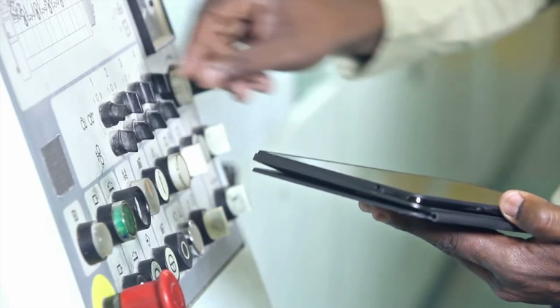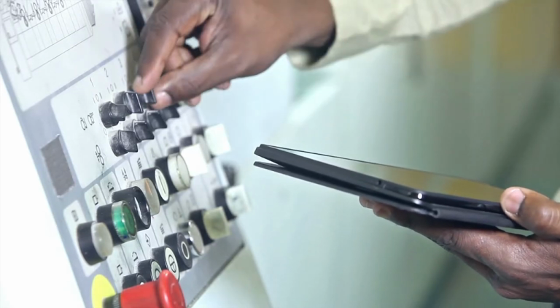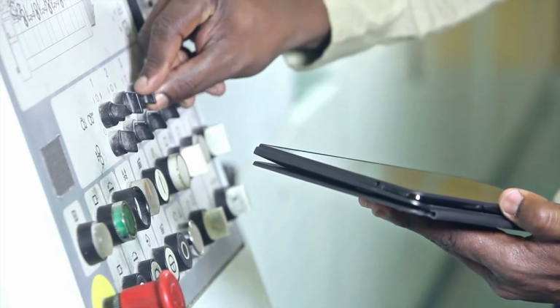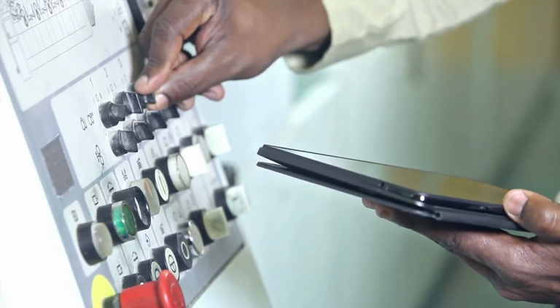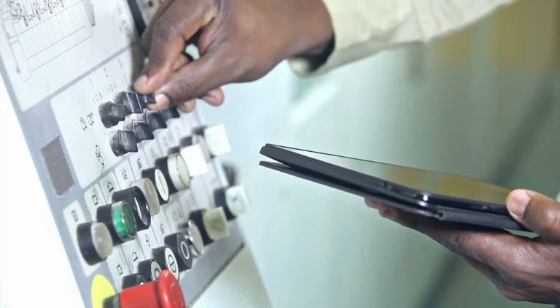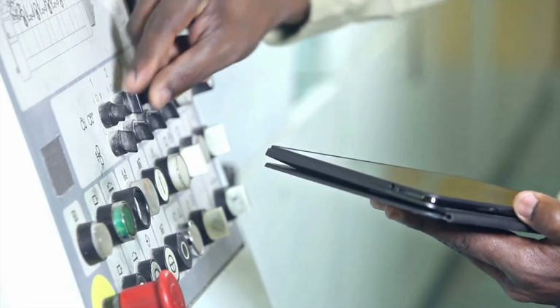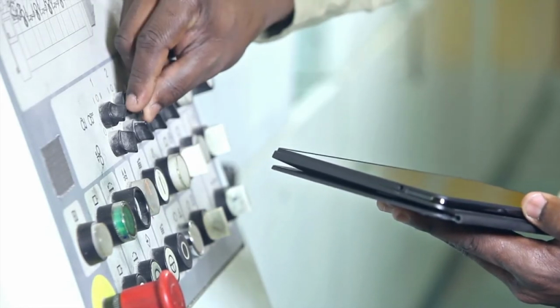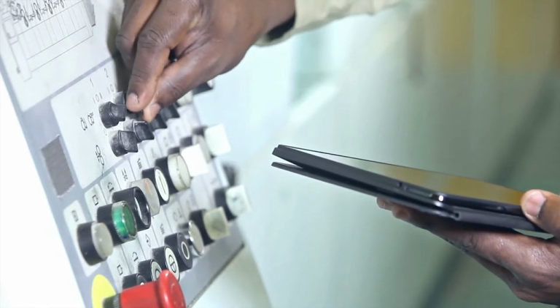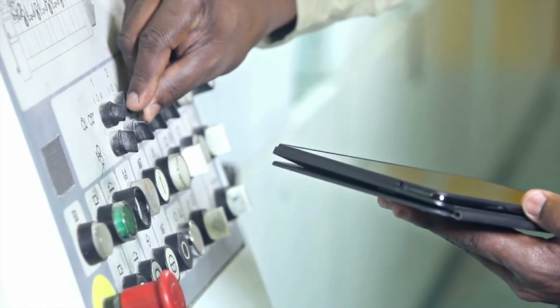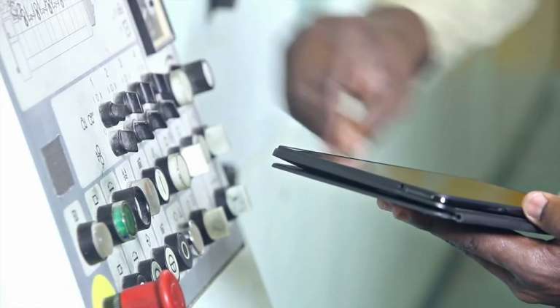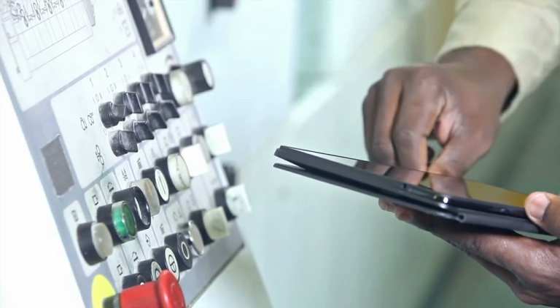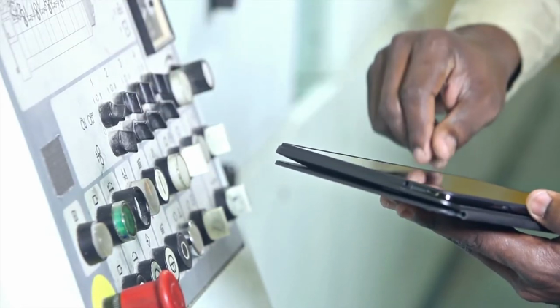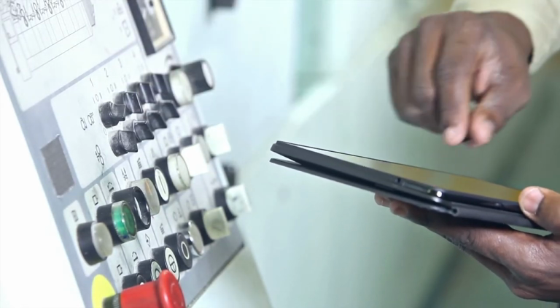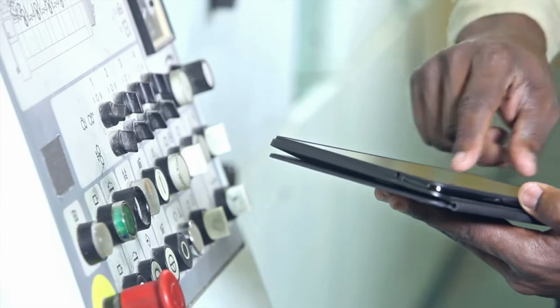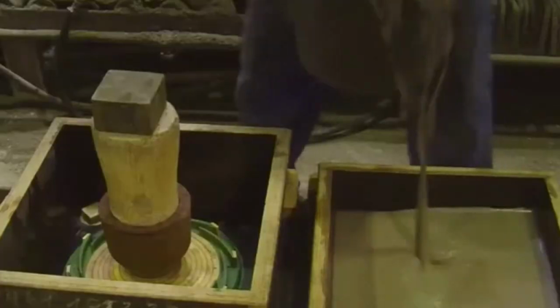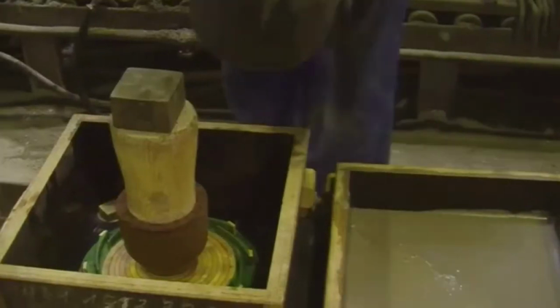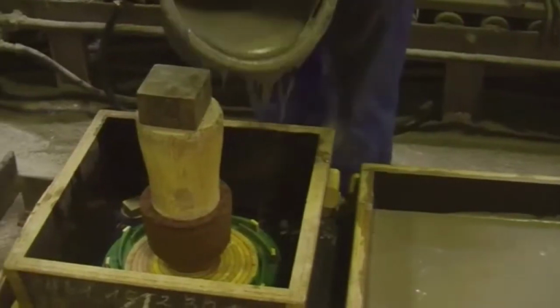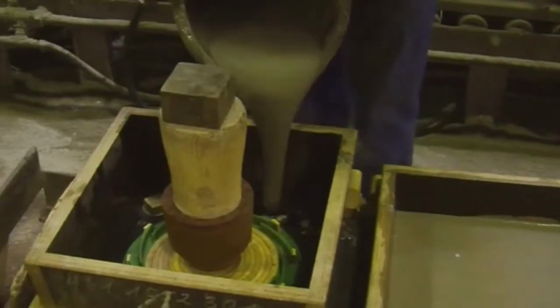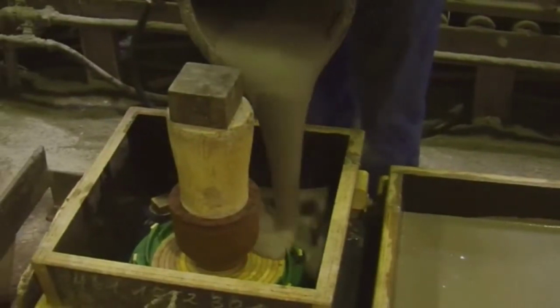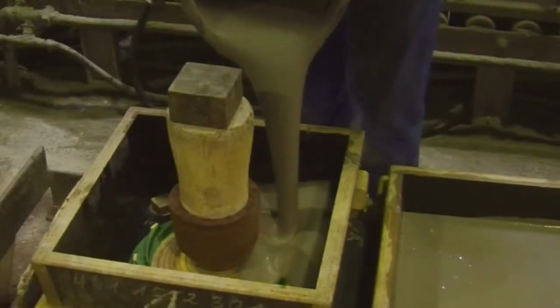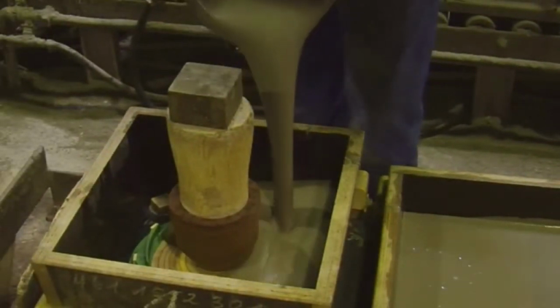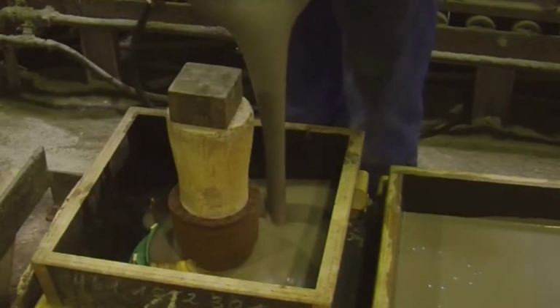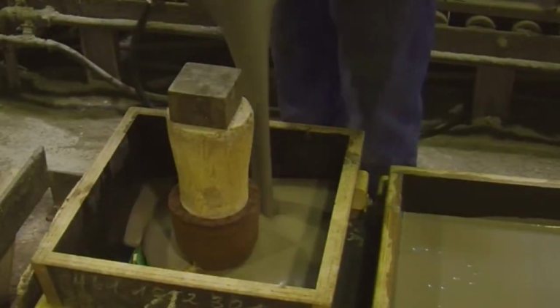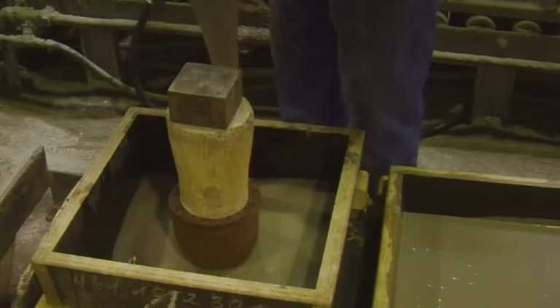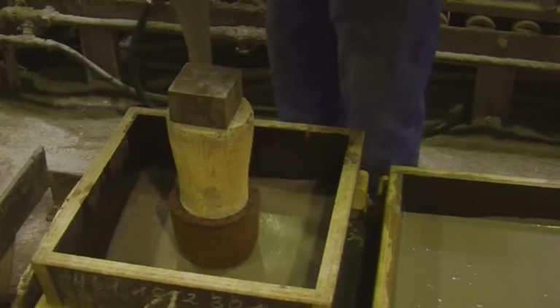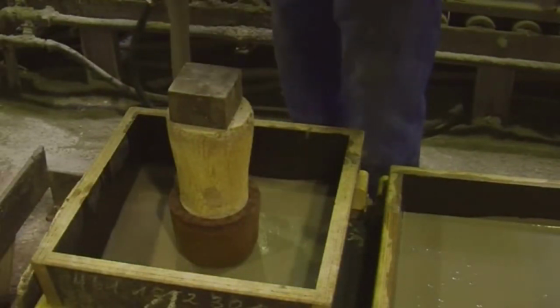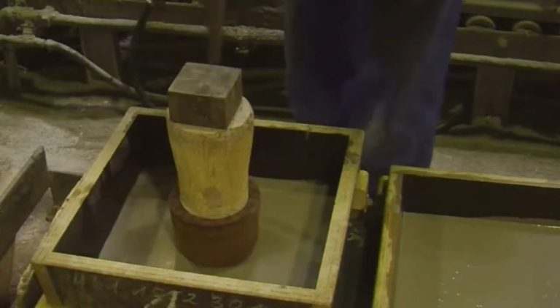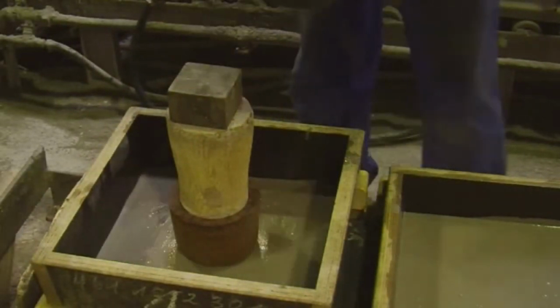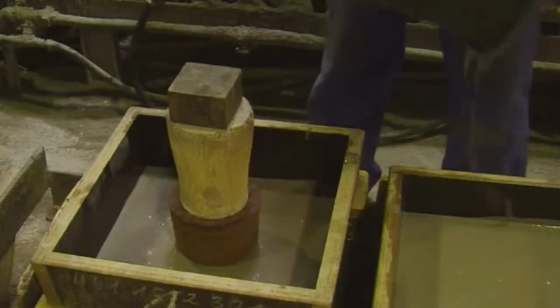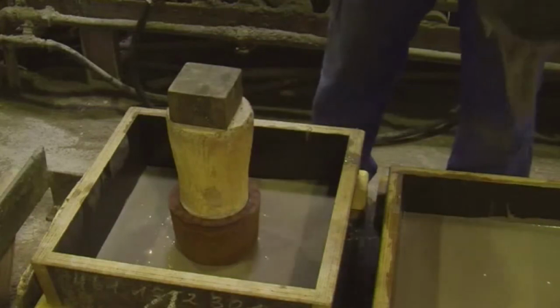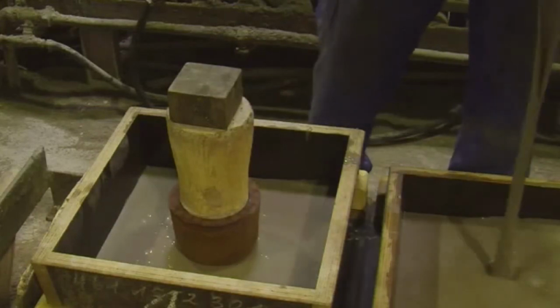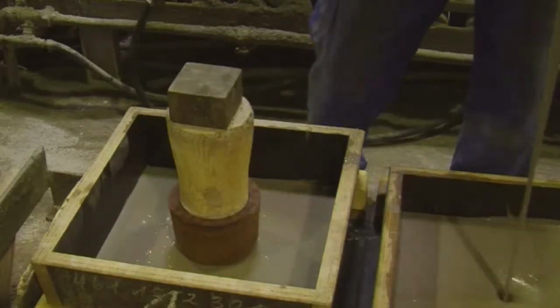On a manufacturing floor, technical problems can result in complete havoc. Molders, shapers, and casters need to be composed and consistent to carry out detailed production processes.